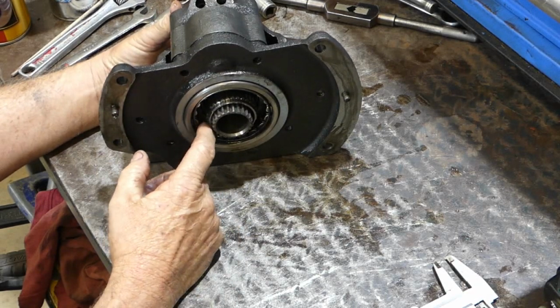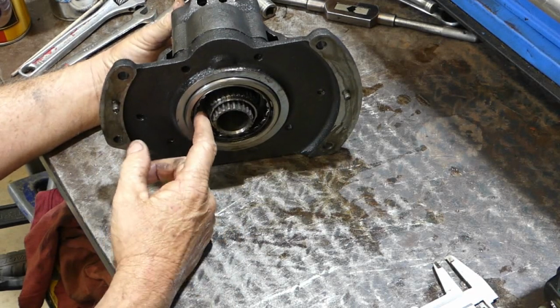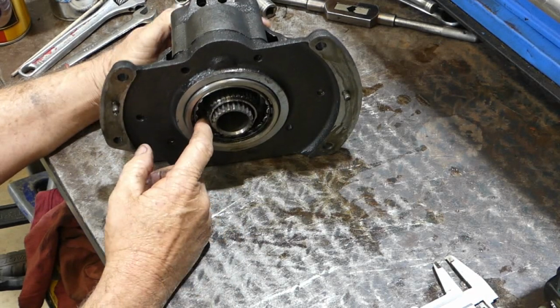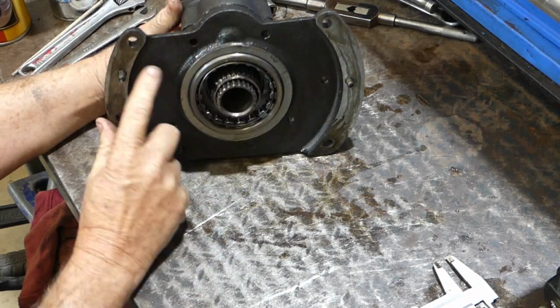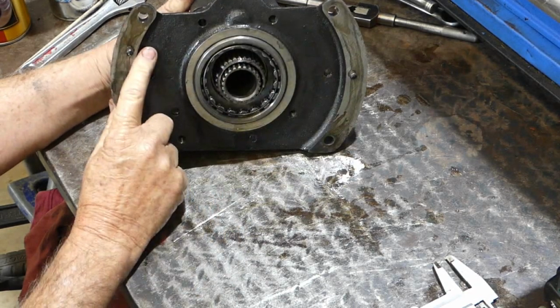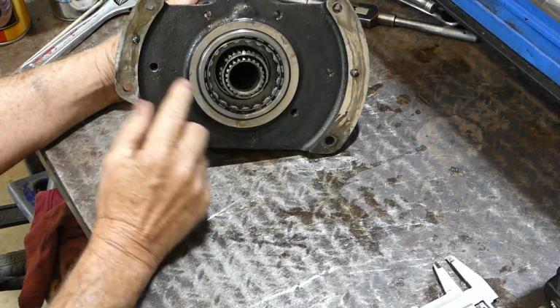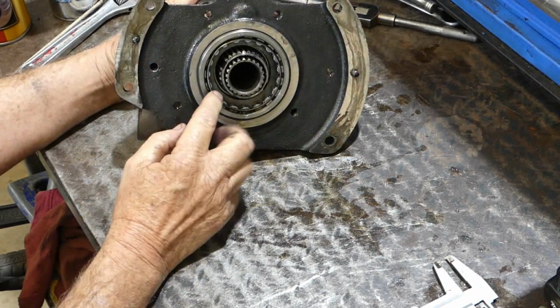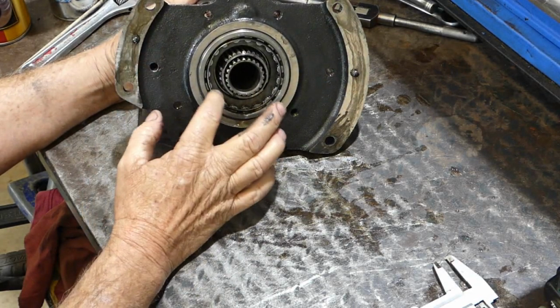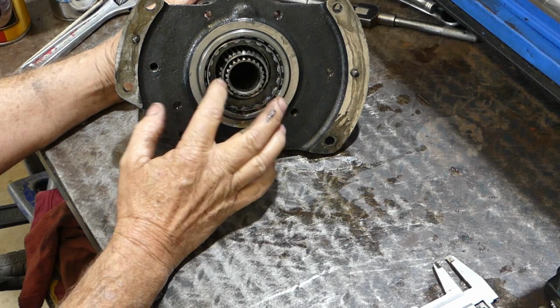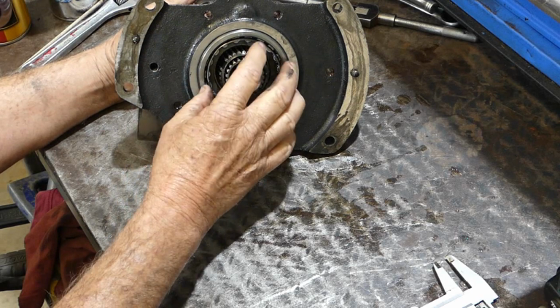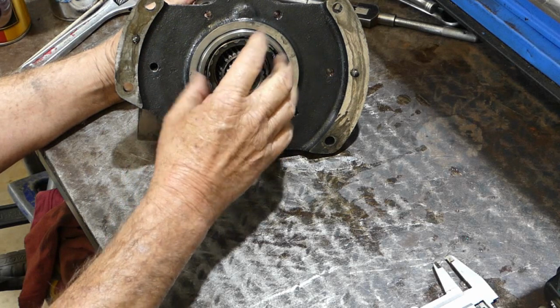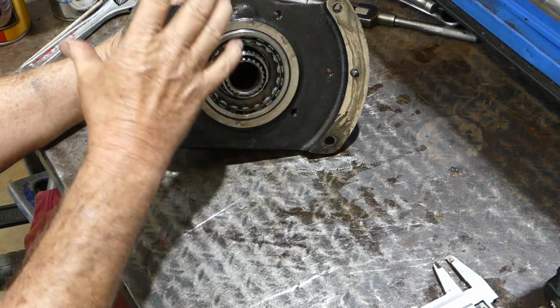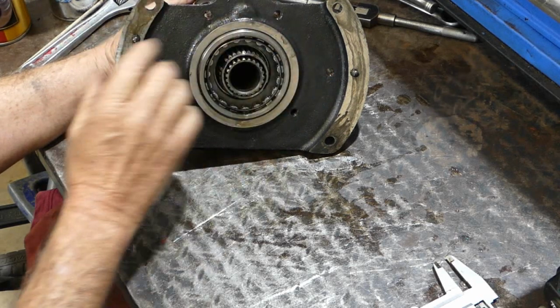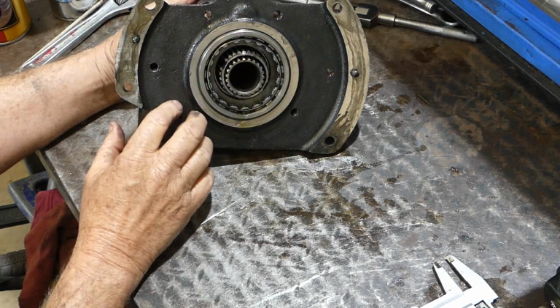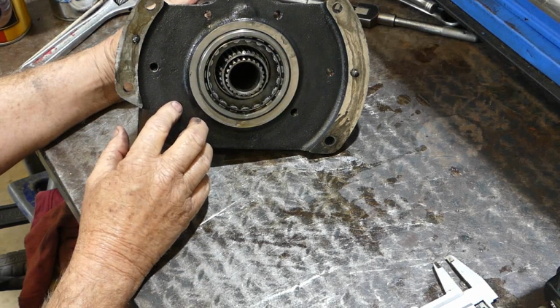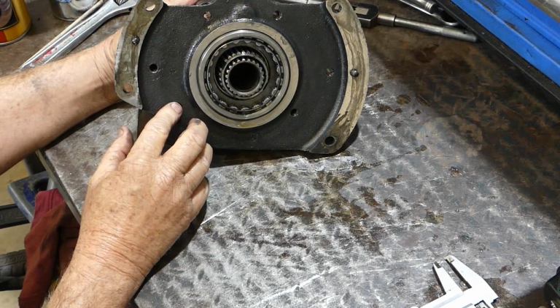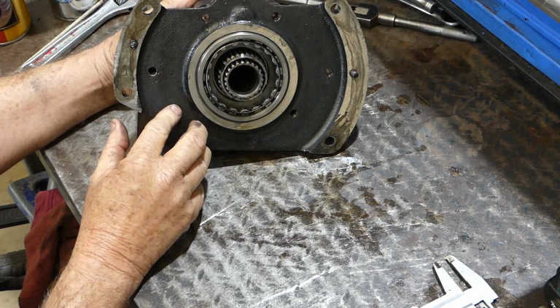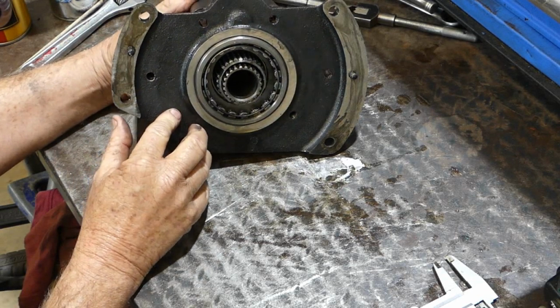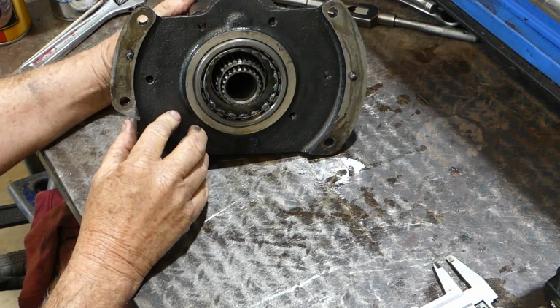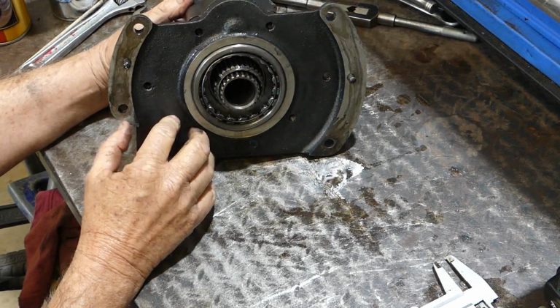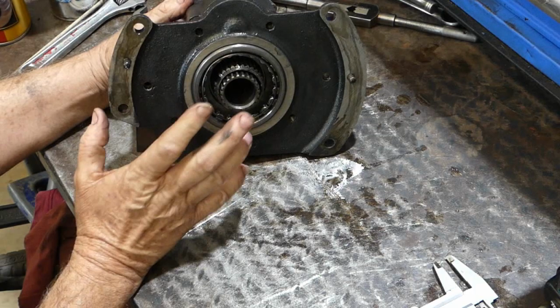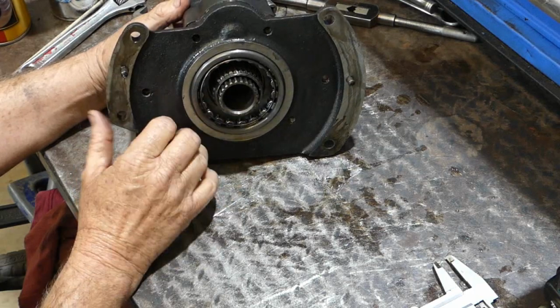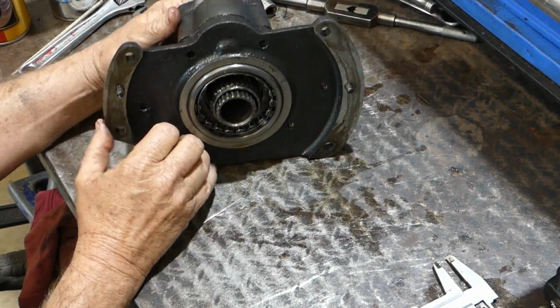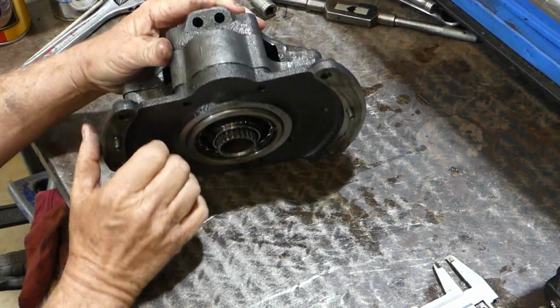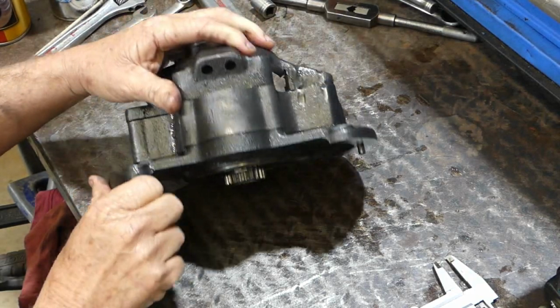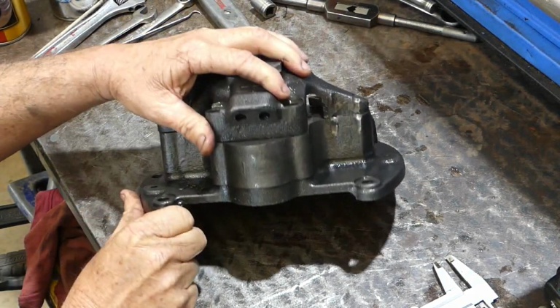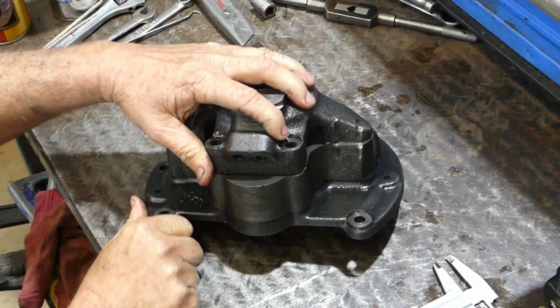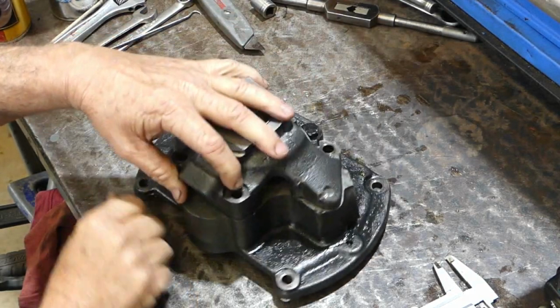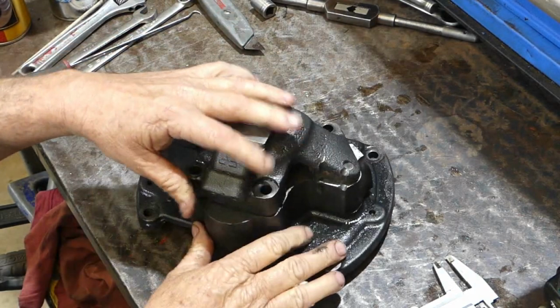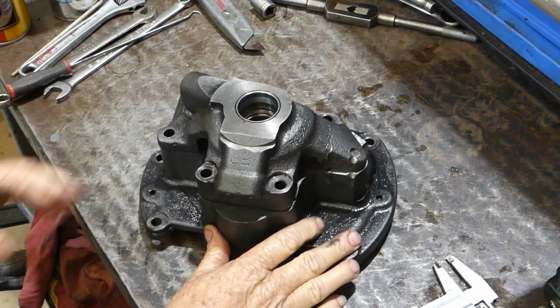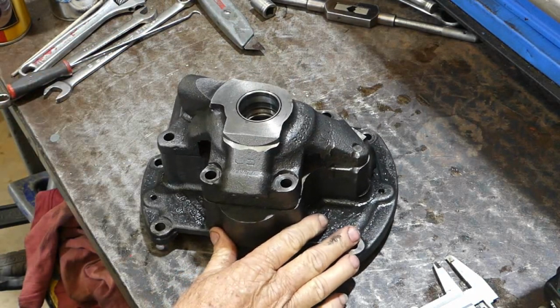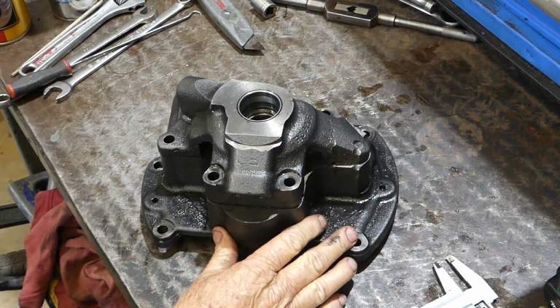There's two pumps available. There's an upgrade to the pump you can do with a bigger bearing and bigger bits and pieces in it. But mine's working fine — we're just doing this because we're here and I'd like to show you this.